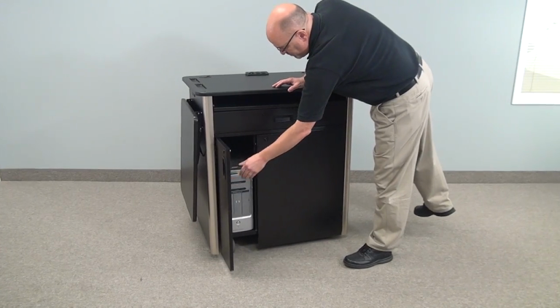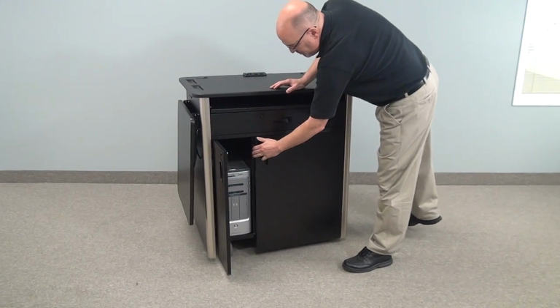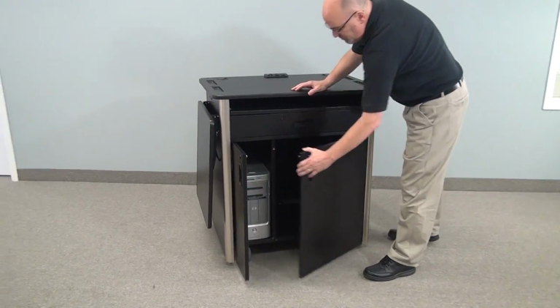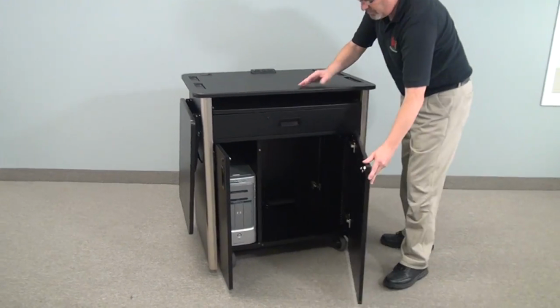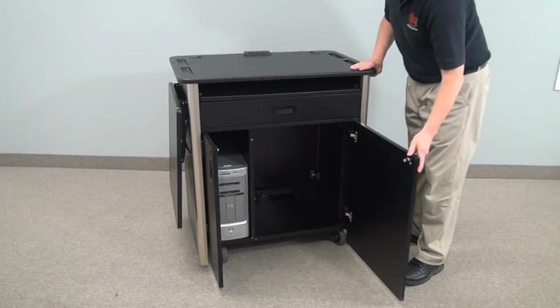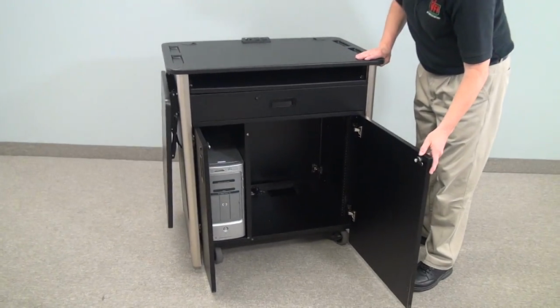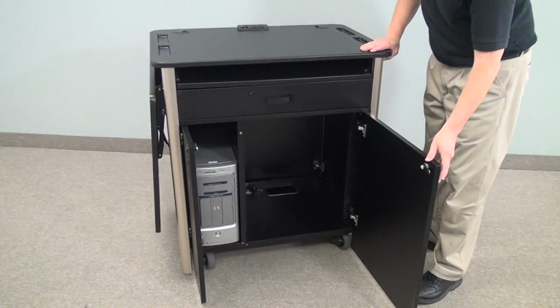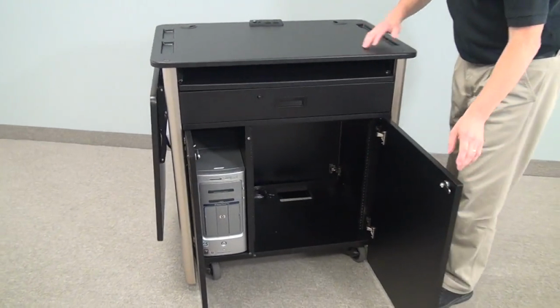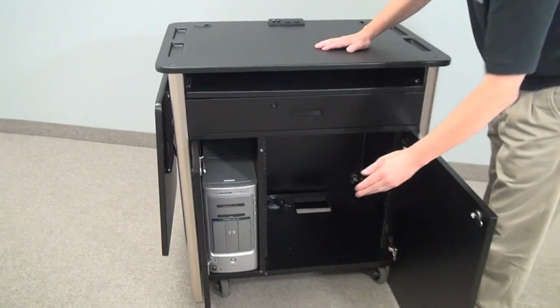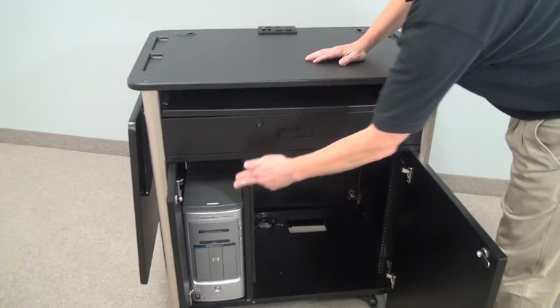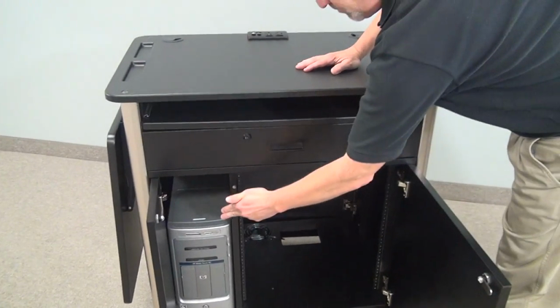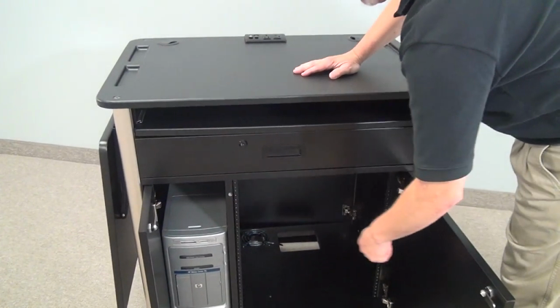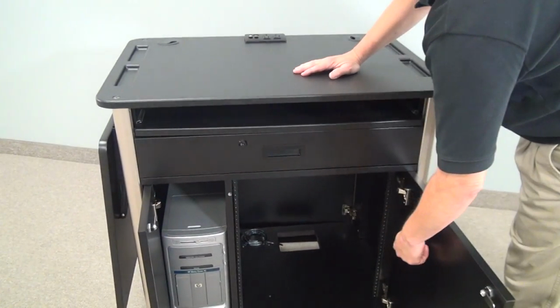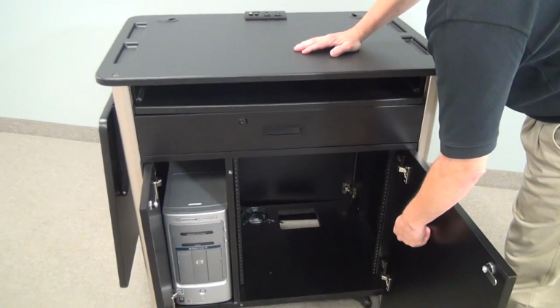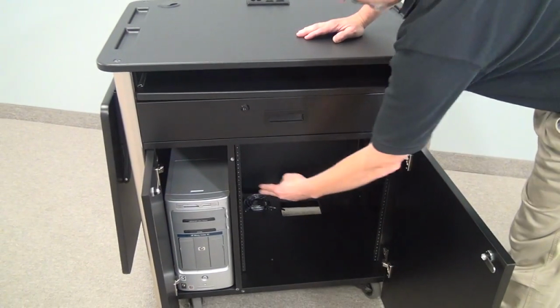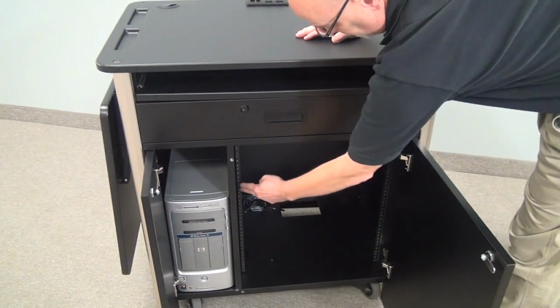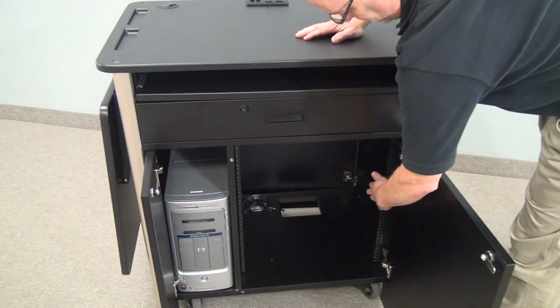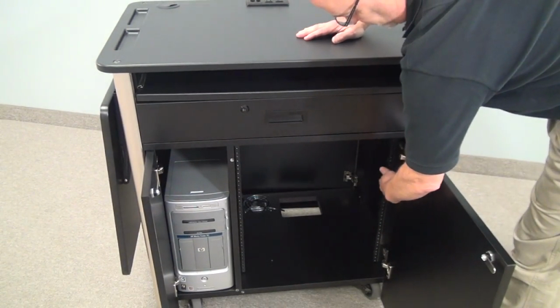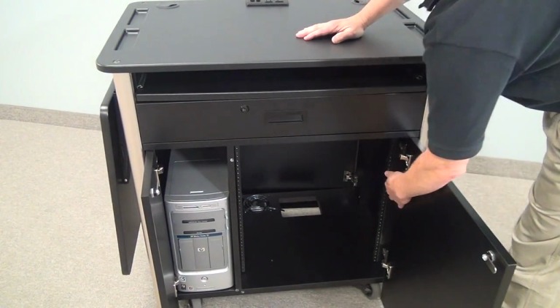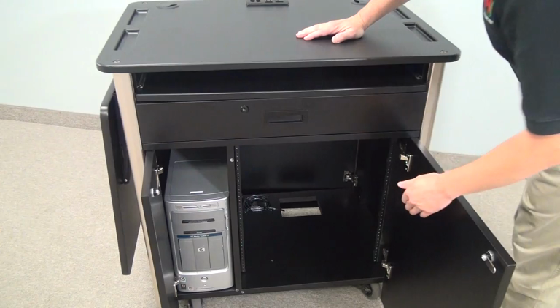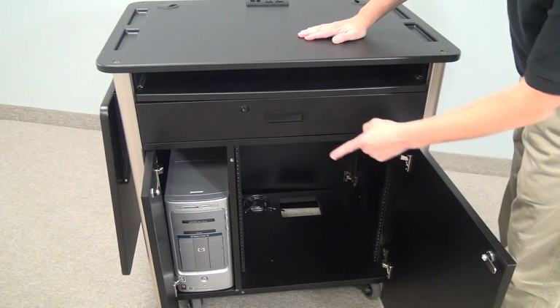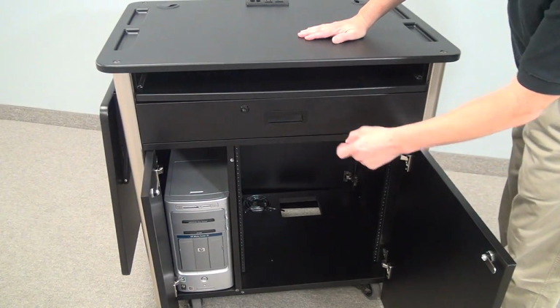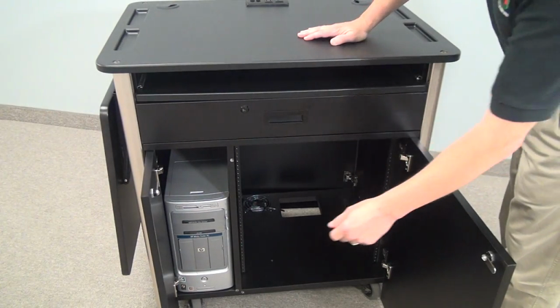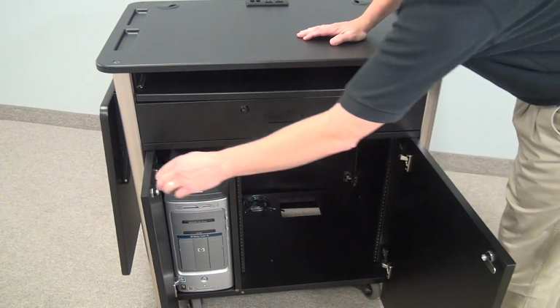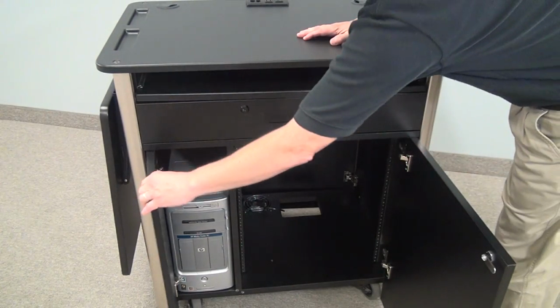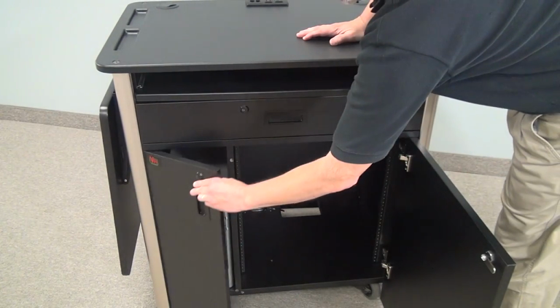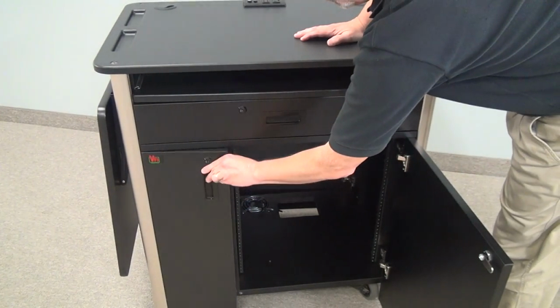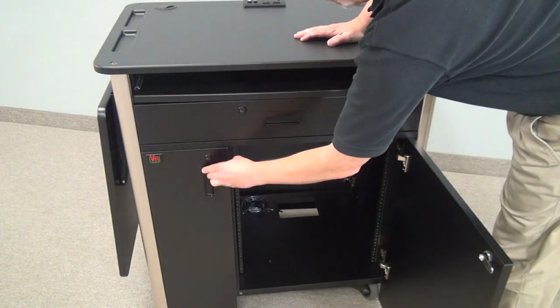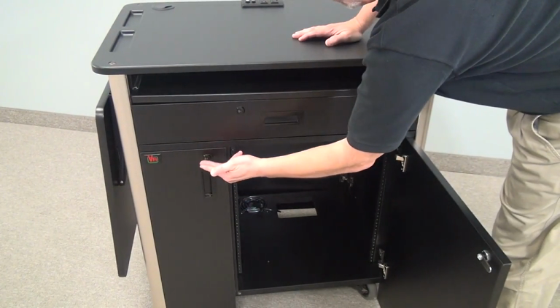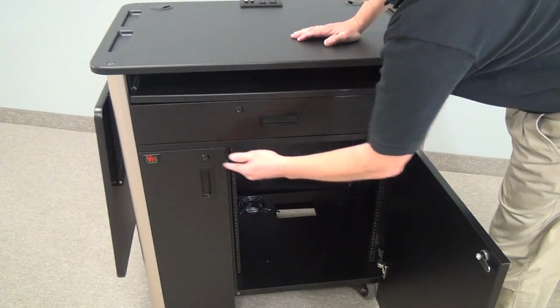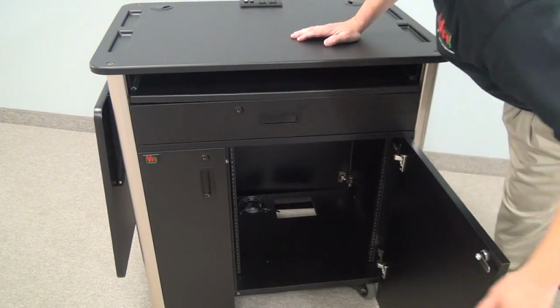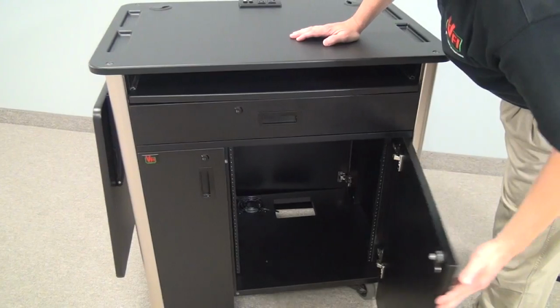As you can see on the interior, we have 12 rack units of rail on one side and a CPU area on the left hand side. Both of them individually lock.